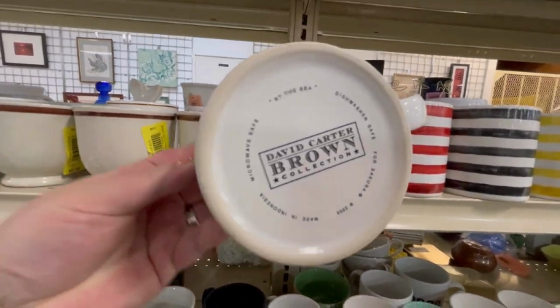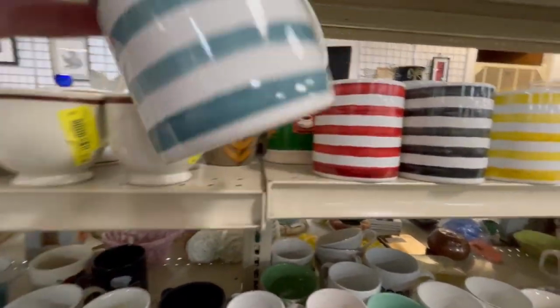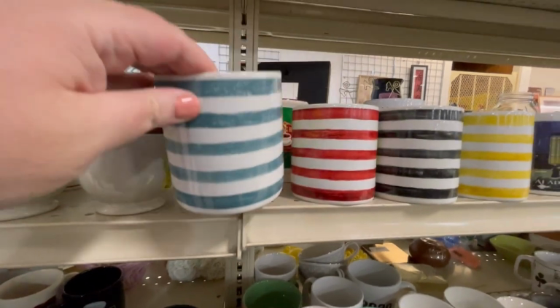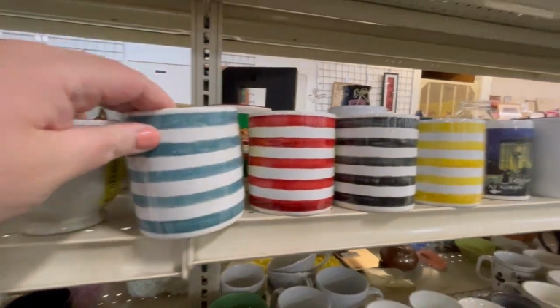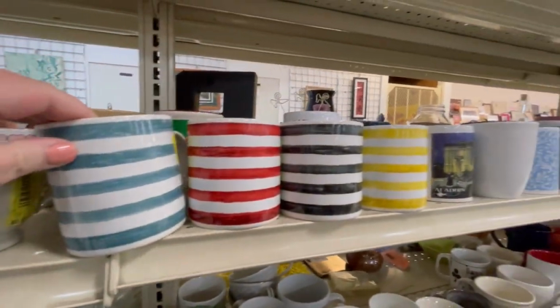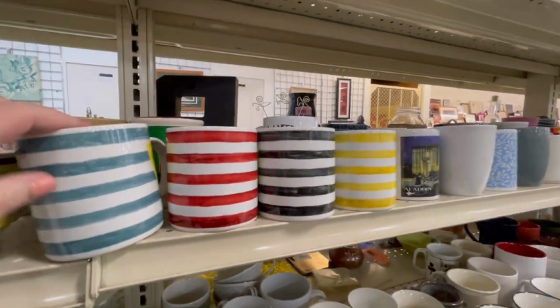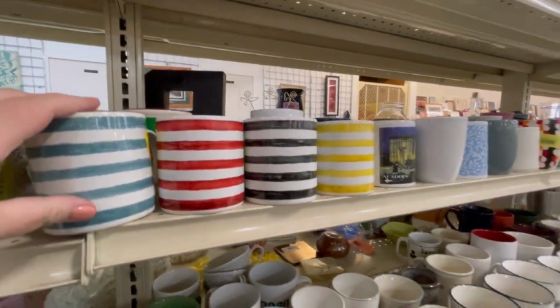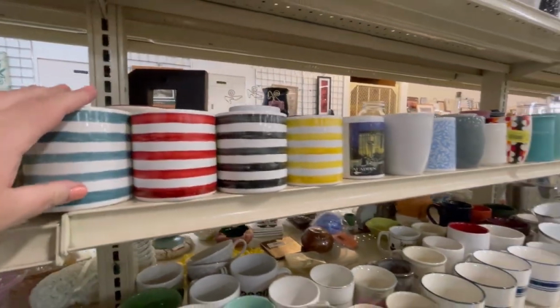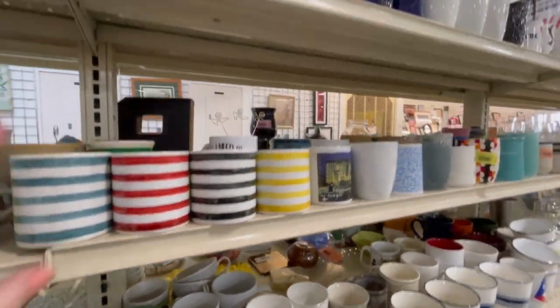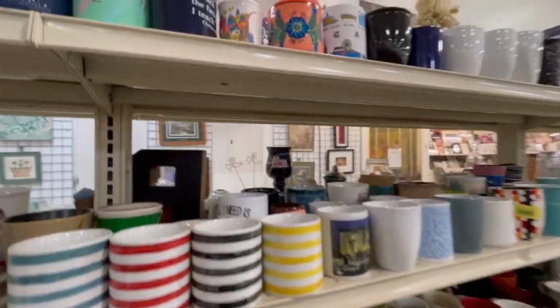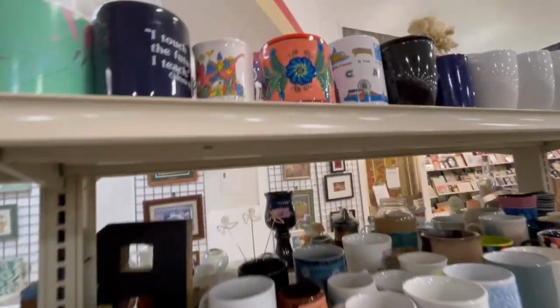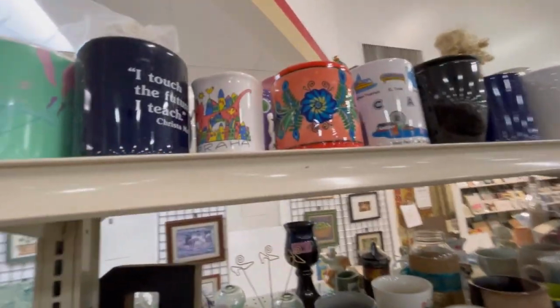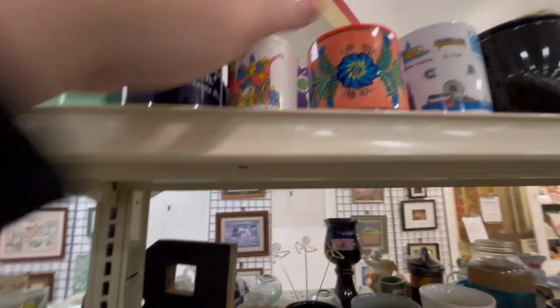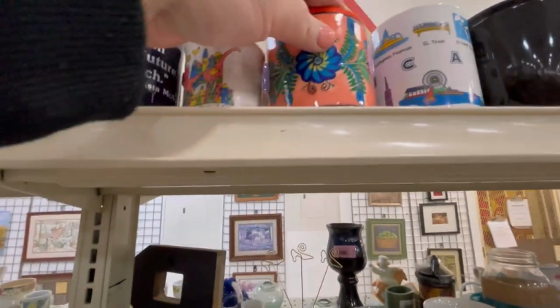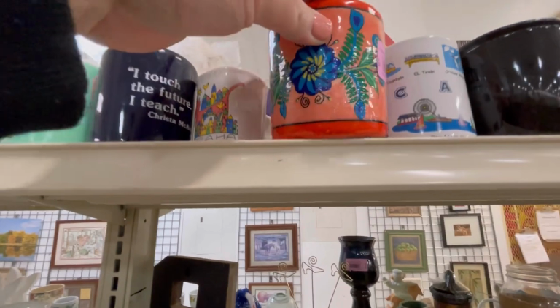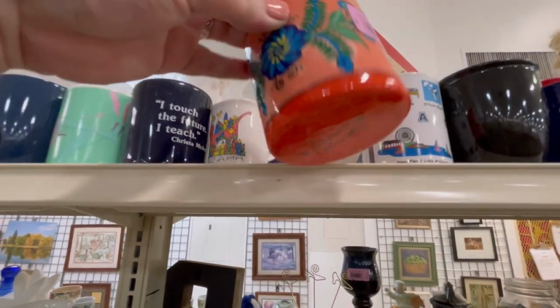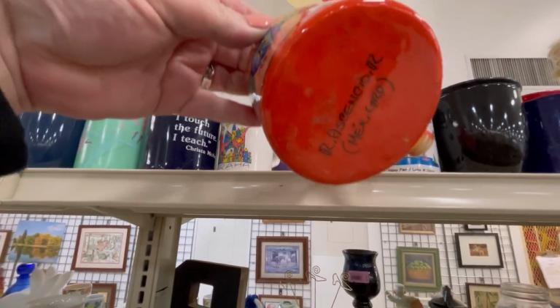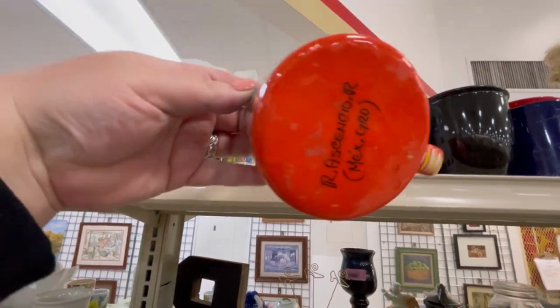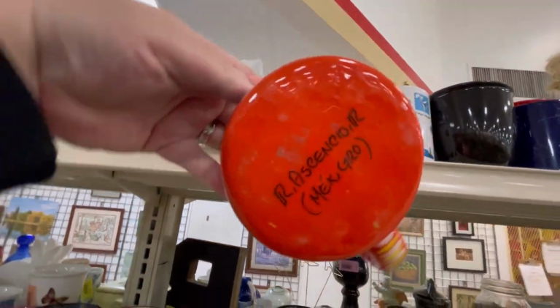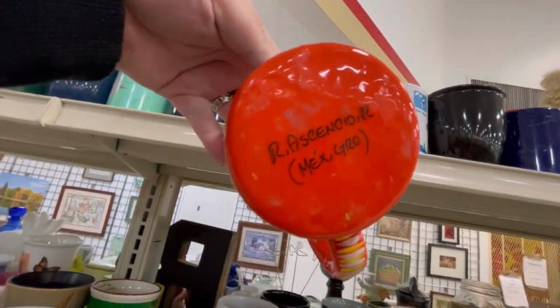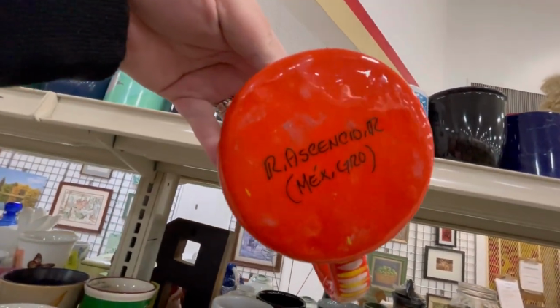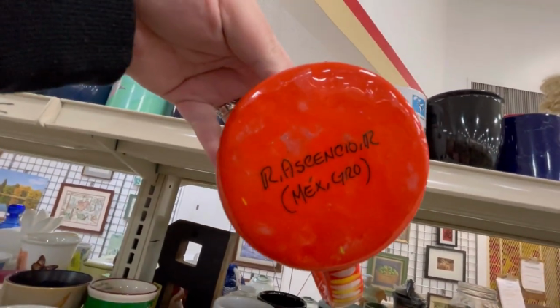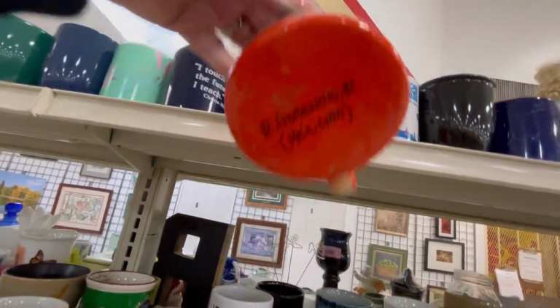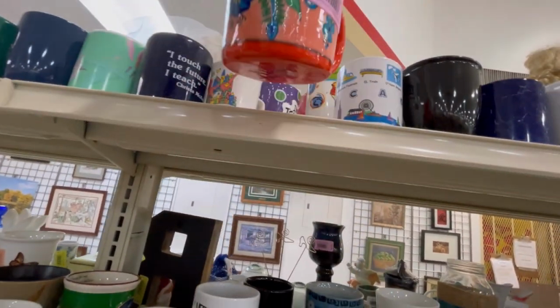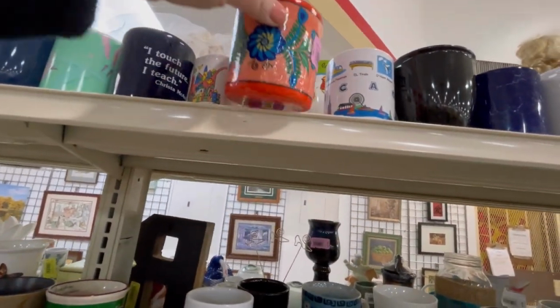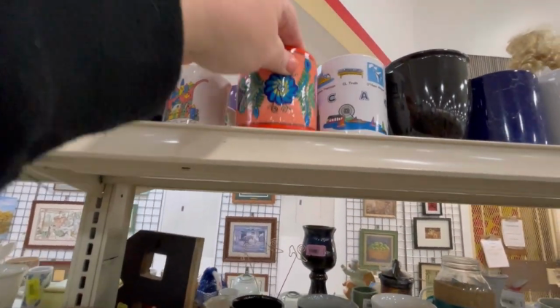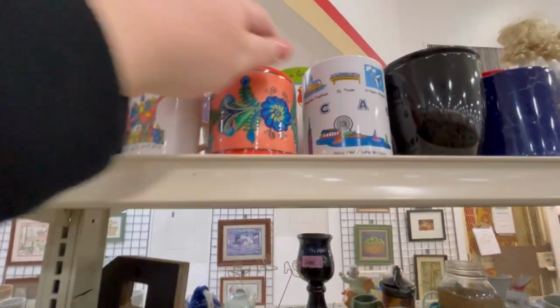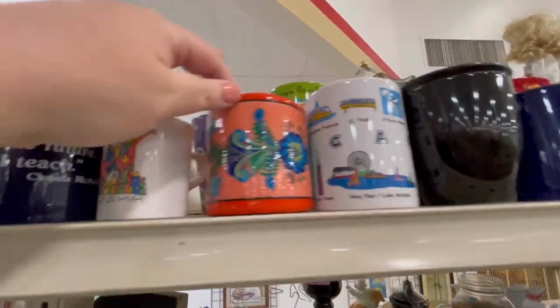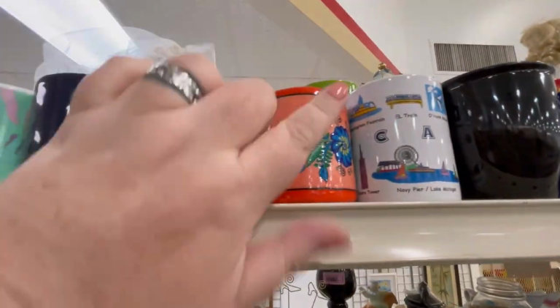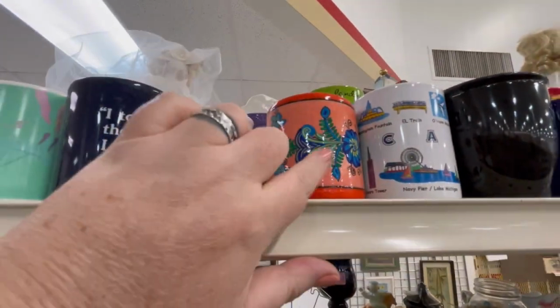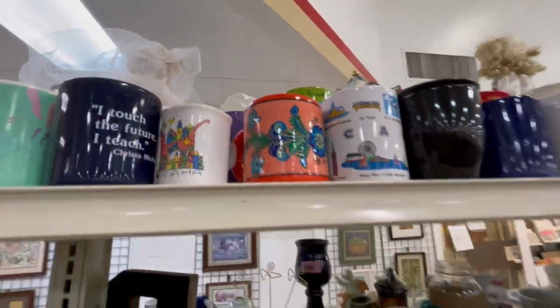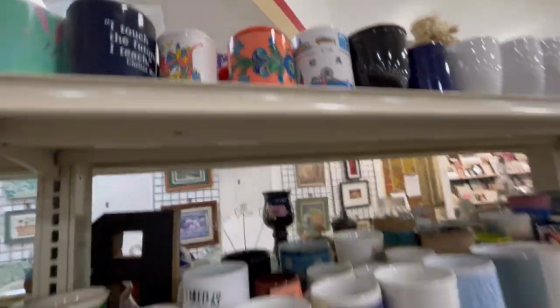David Carter Brown Collection — those are cute, I like the stripes. Another pretty pottery — looks like Mexican. I love the hand-painted colors, that's so bright and vibrant.